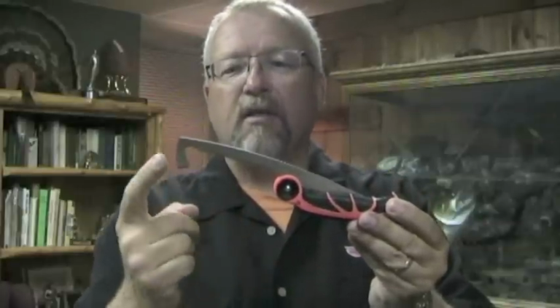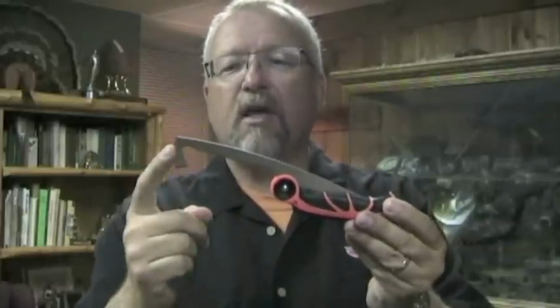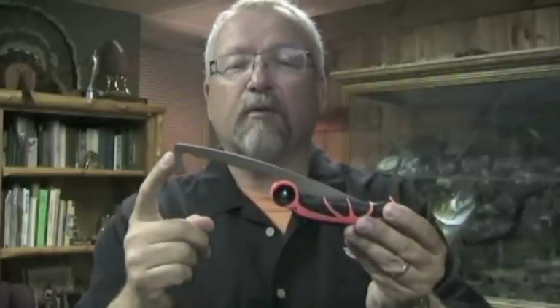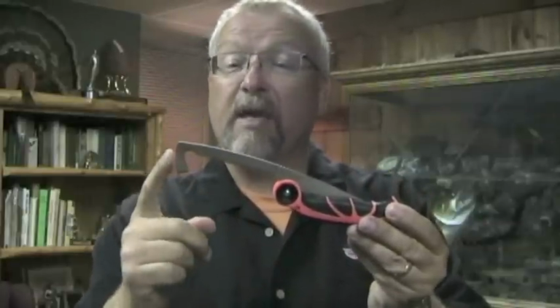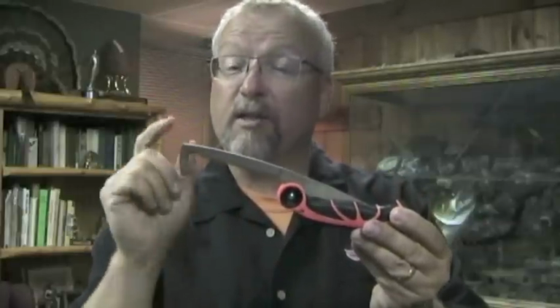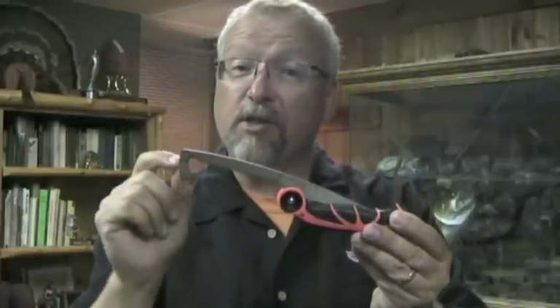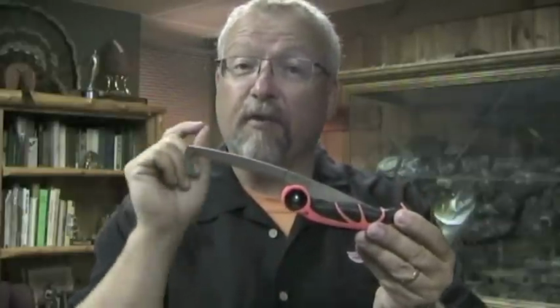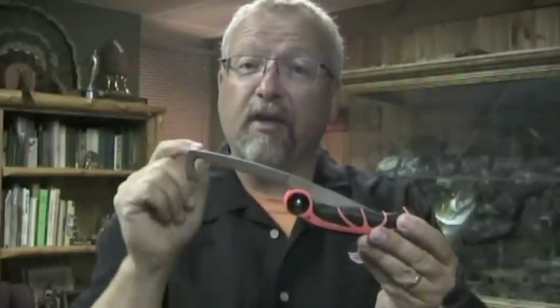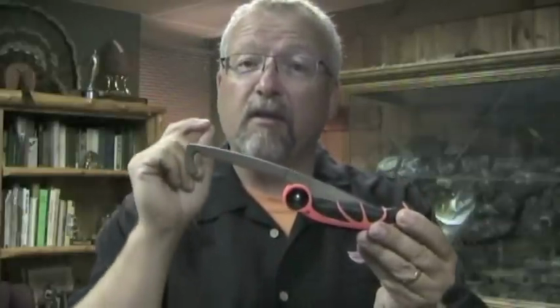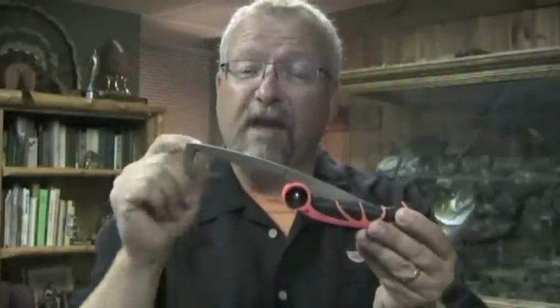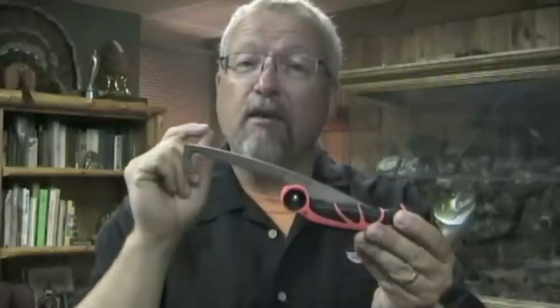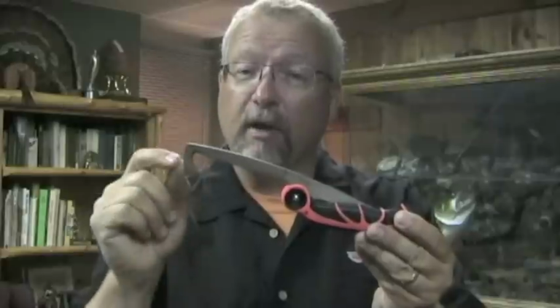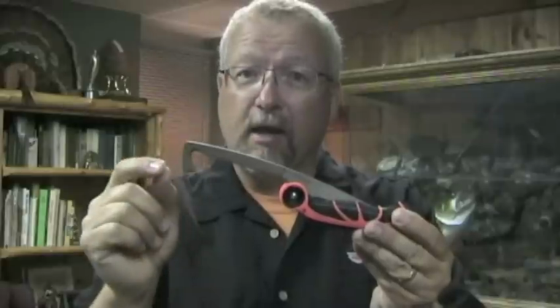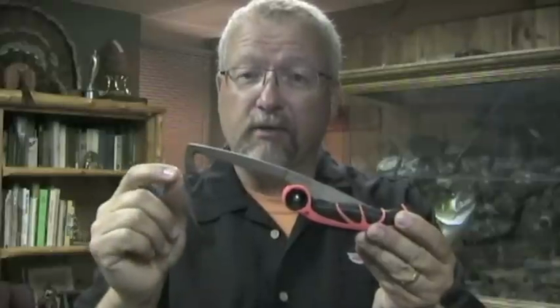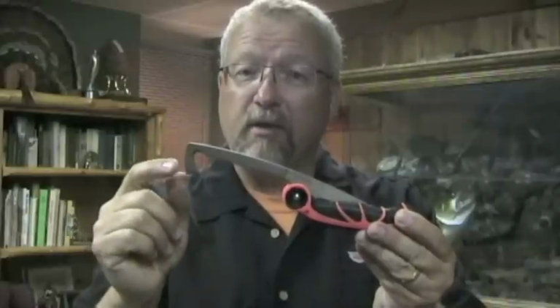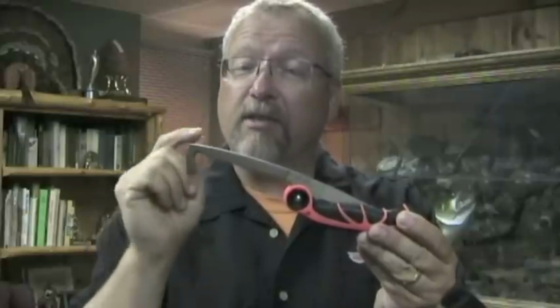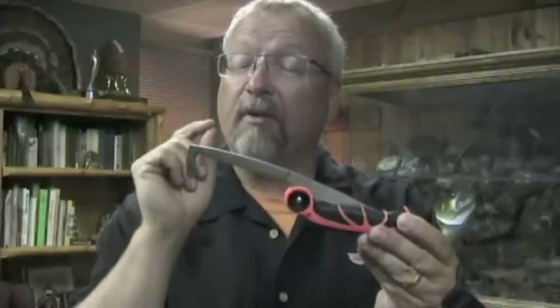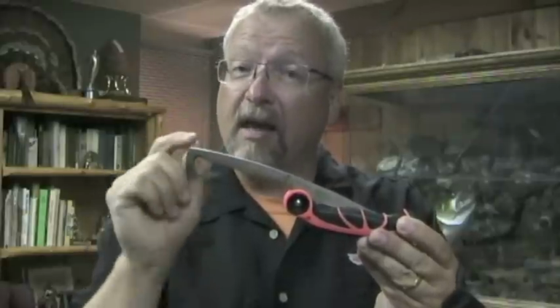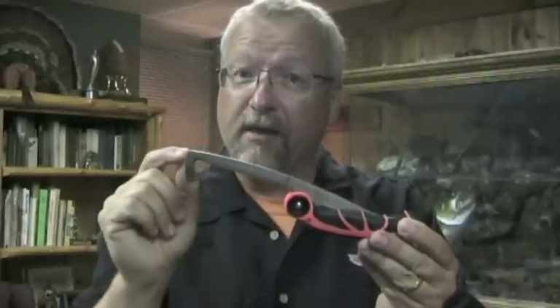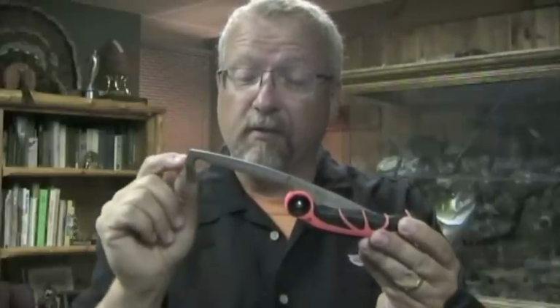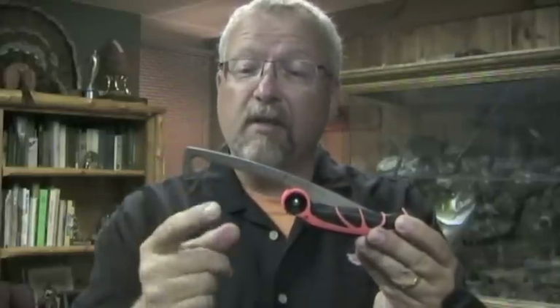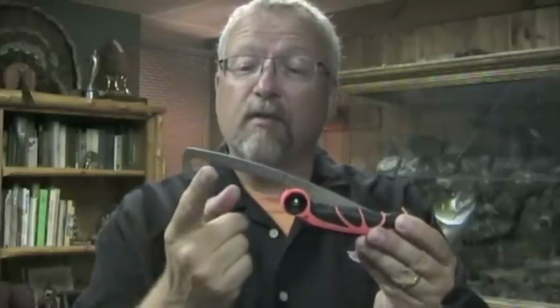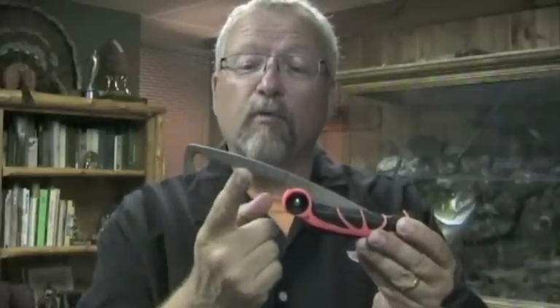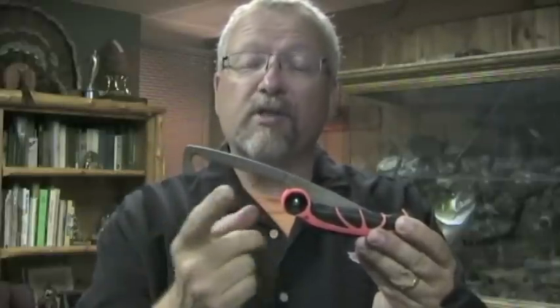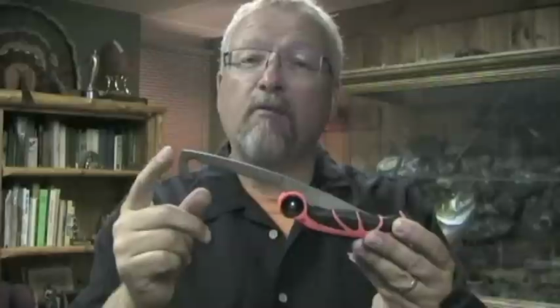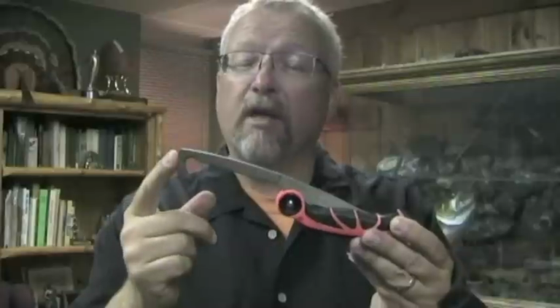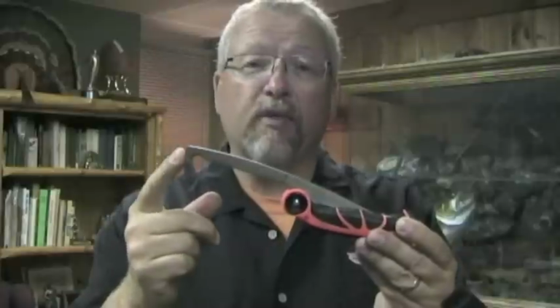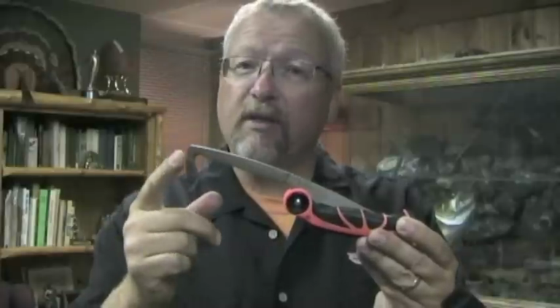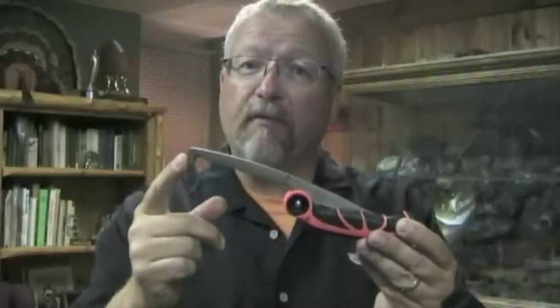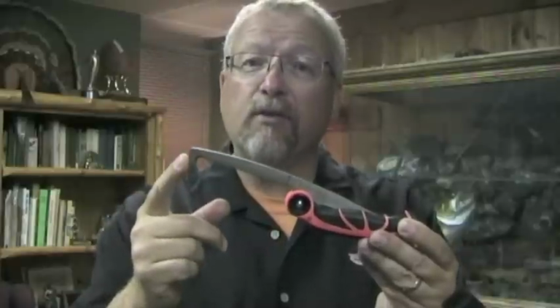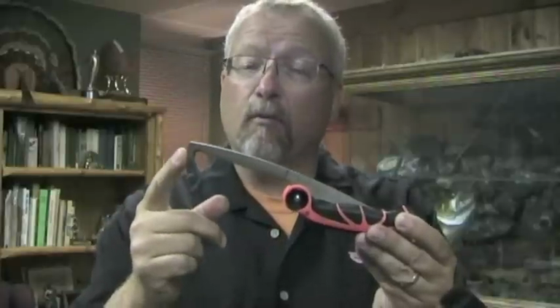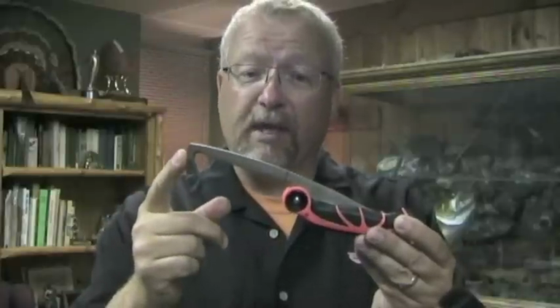This gut hook was made especially for thick, fatty winter hides, making the job a lot faster. The bone ripper saw will cut through the thickest pelvis or rib cage.